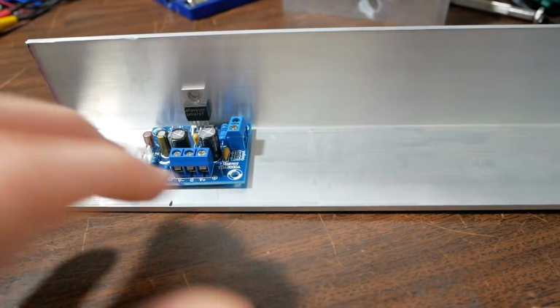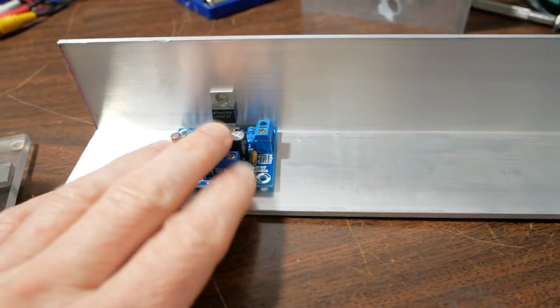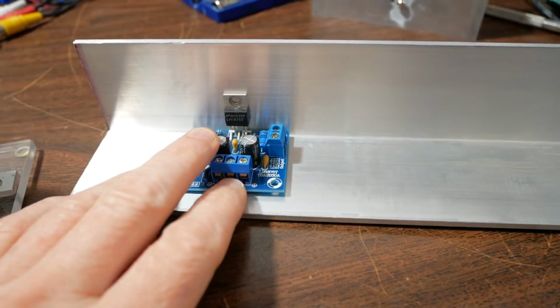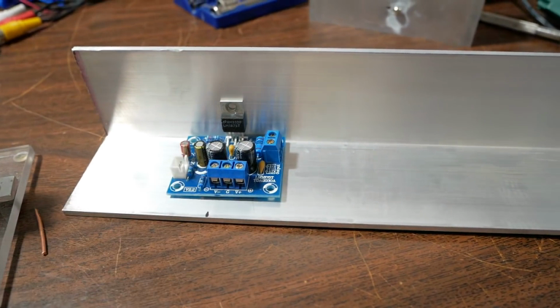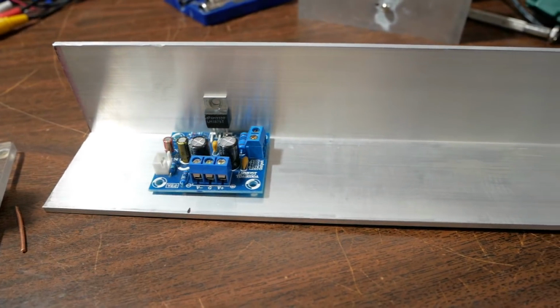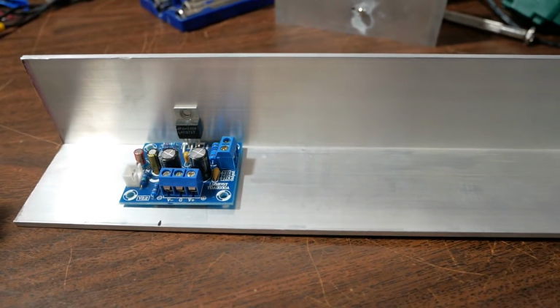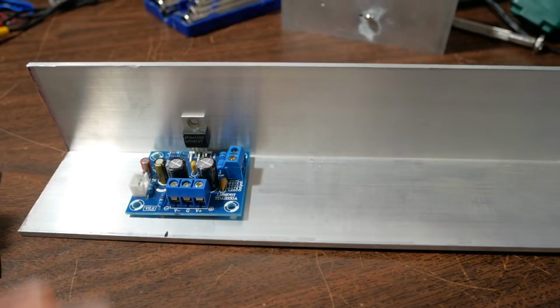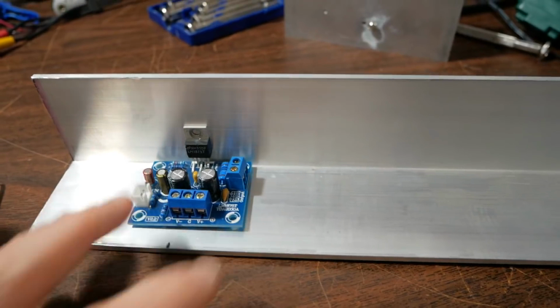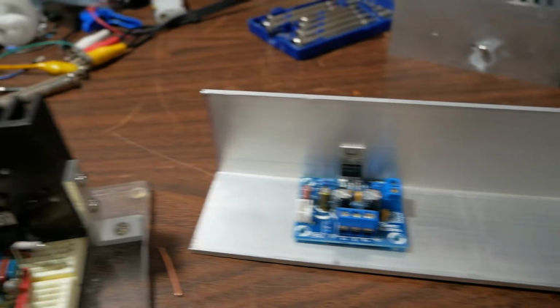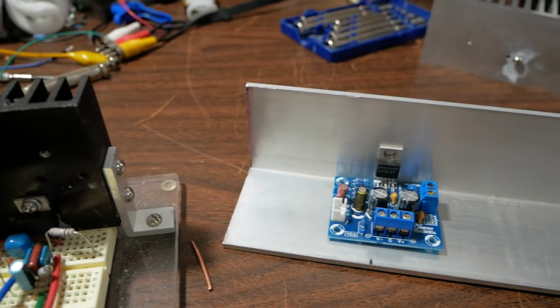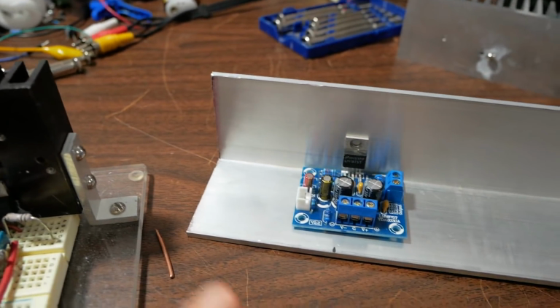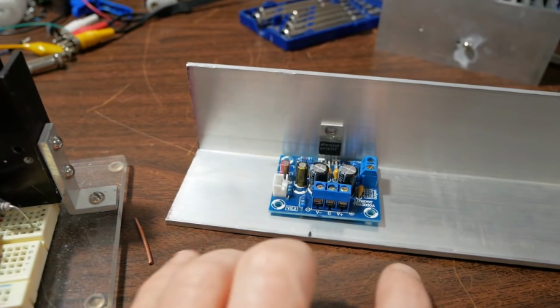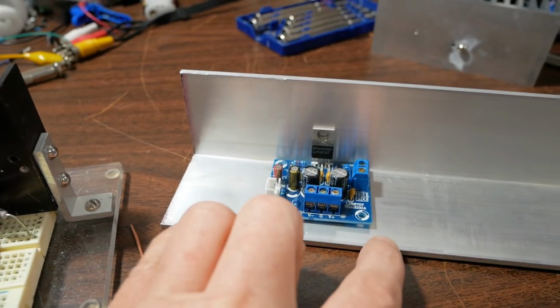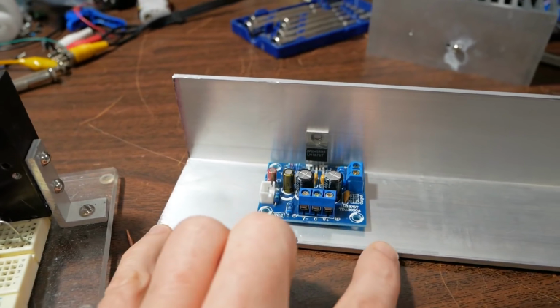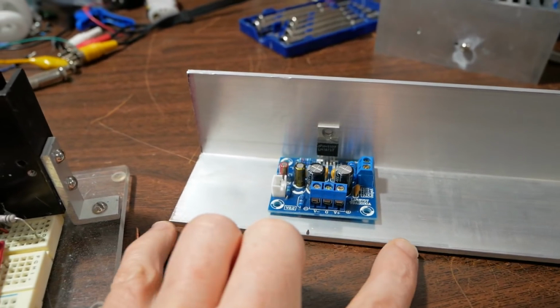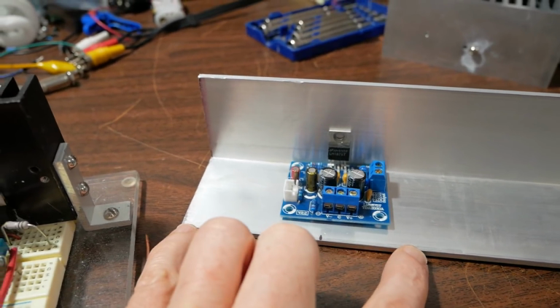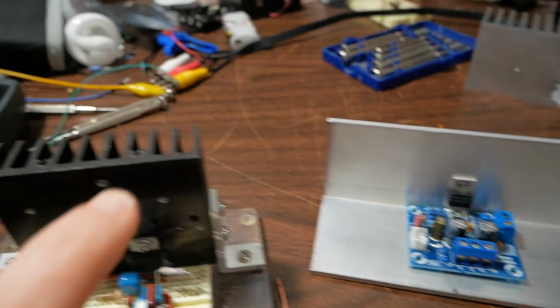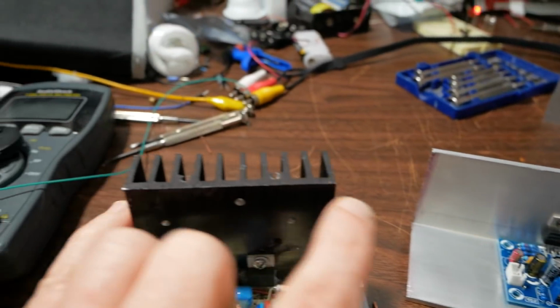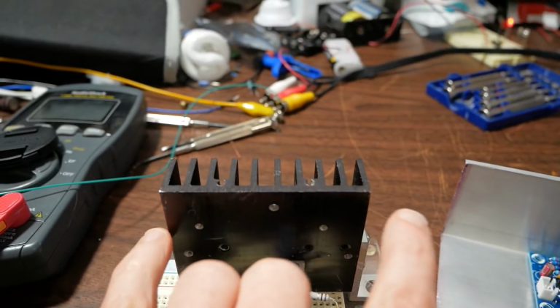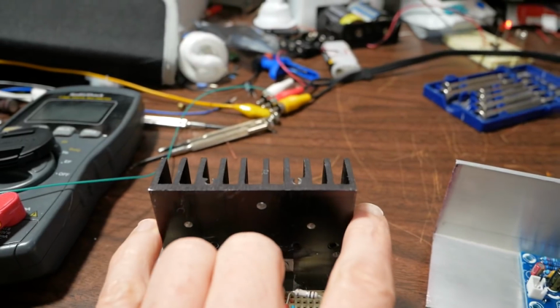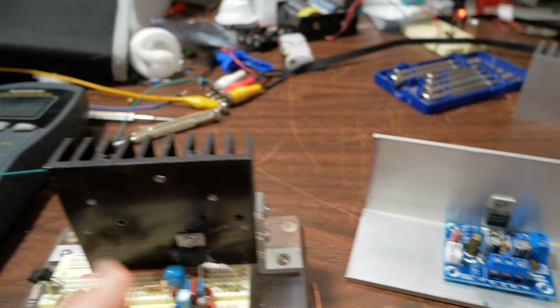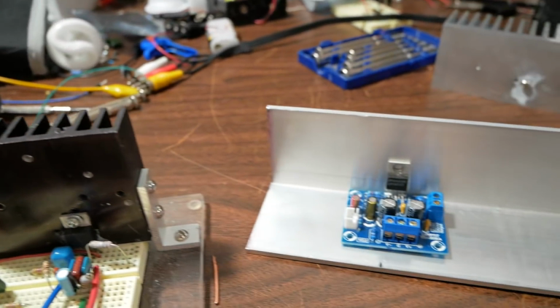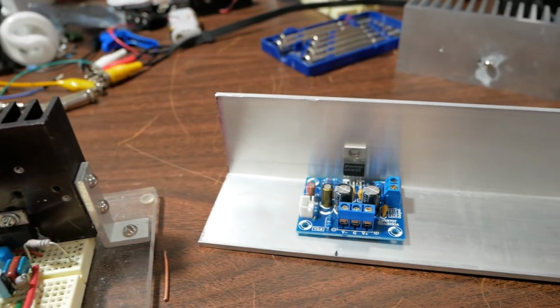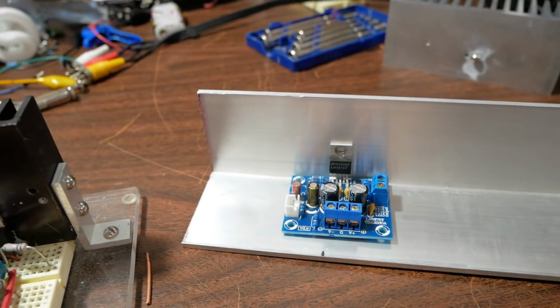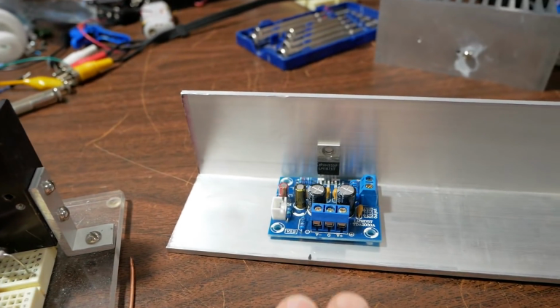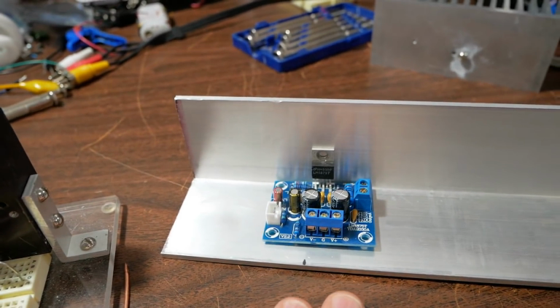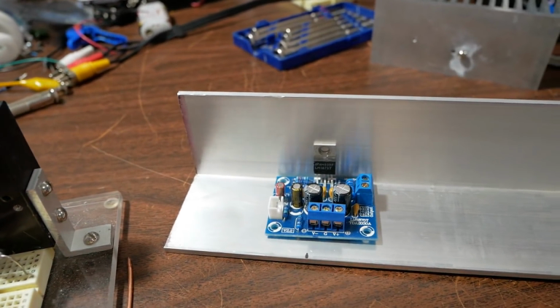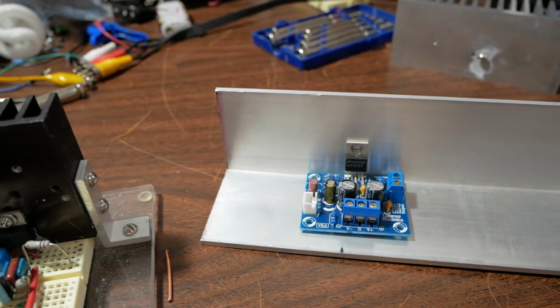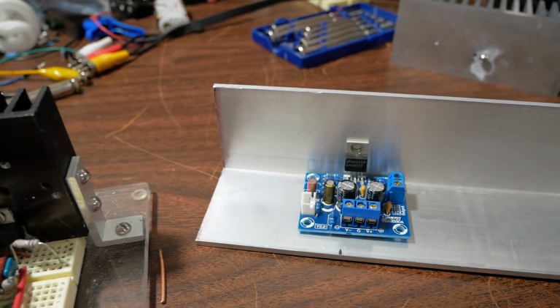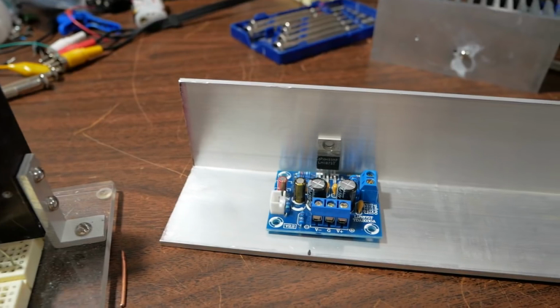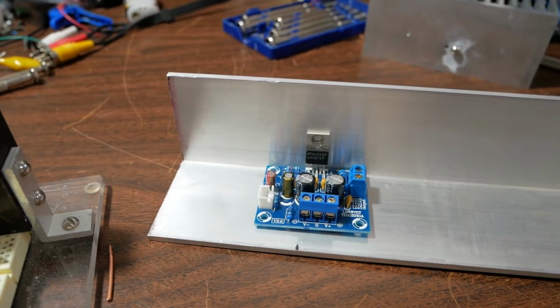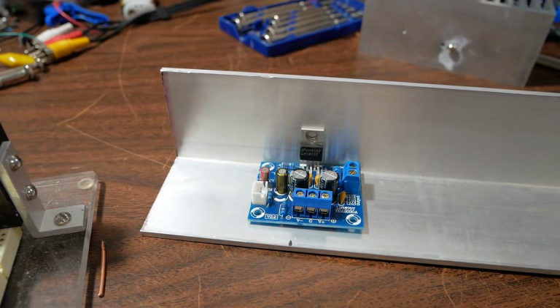So I want to try this method. I want to make this angle aluminum the same length as this heat sink. So I'm going to mark it and cut it on my miter saw.